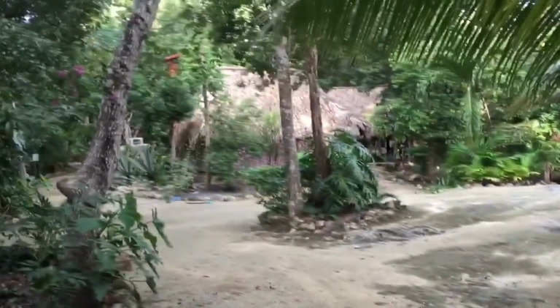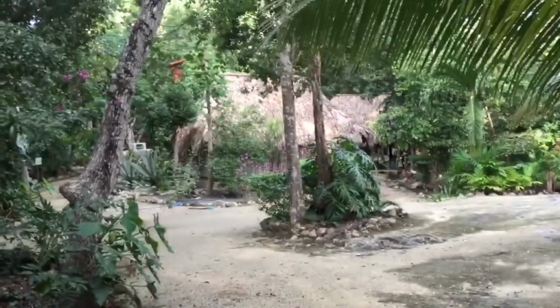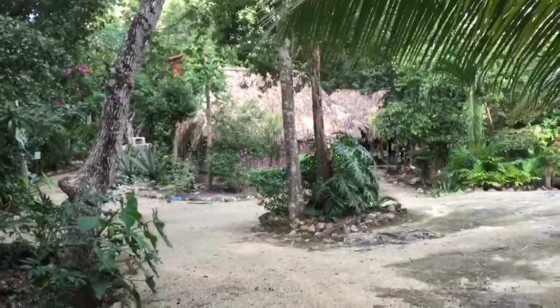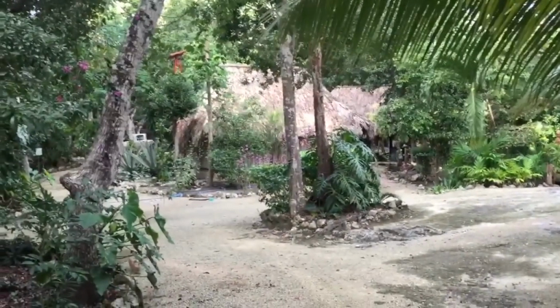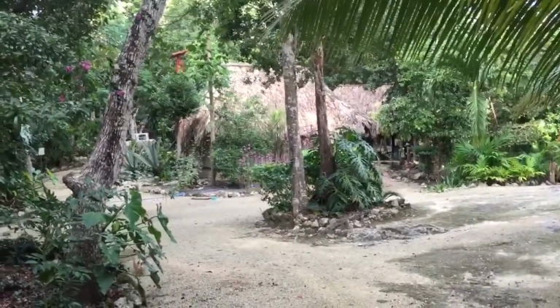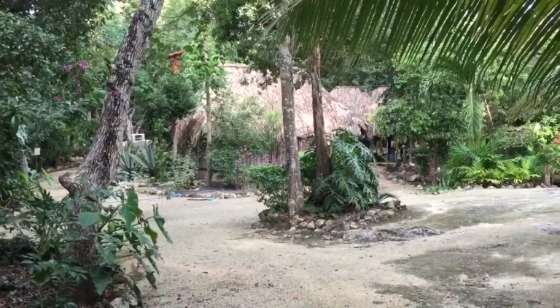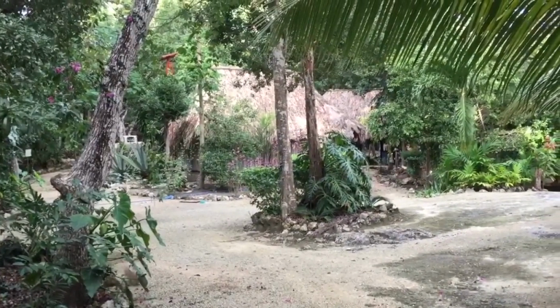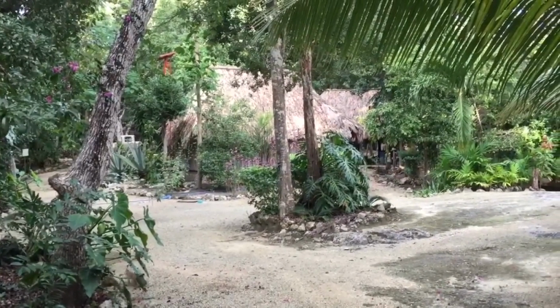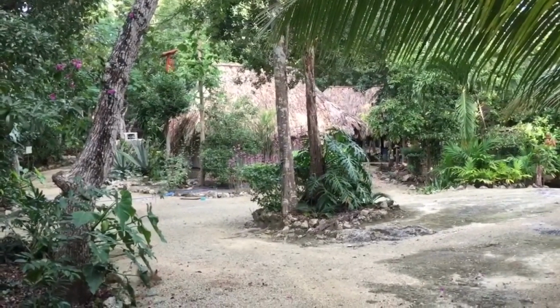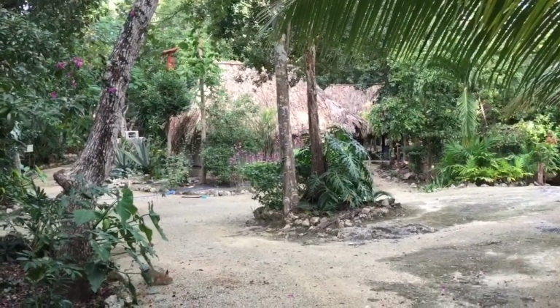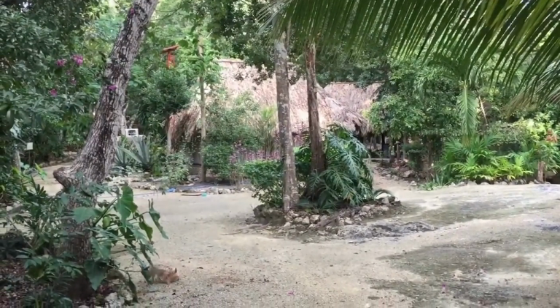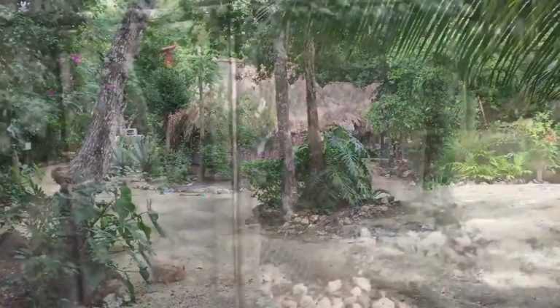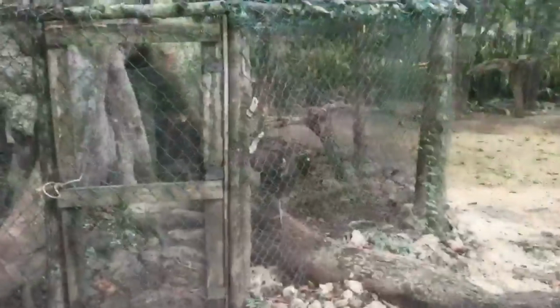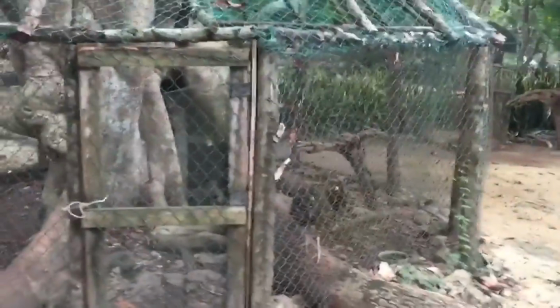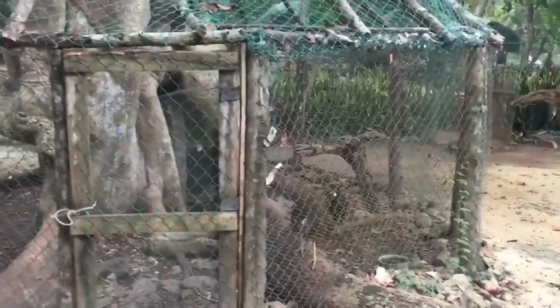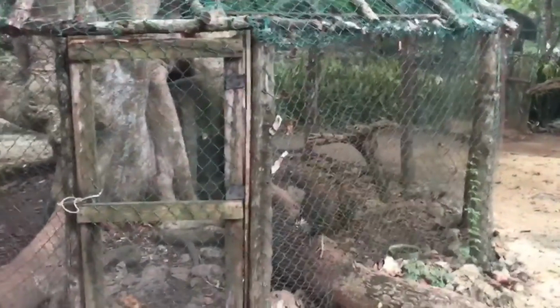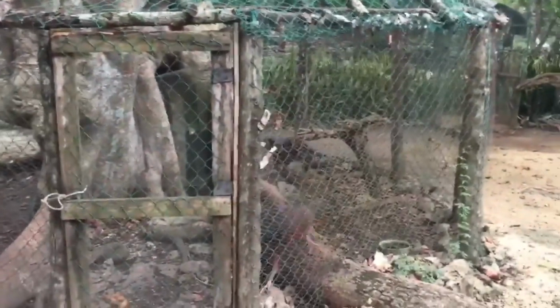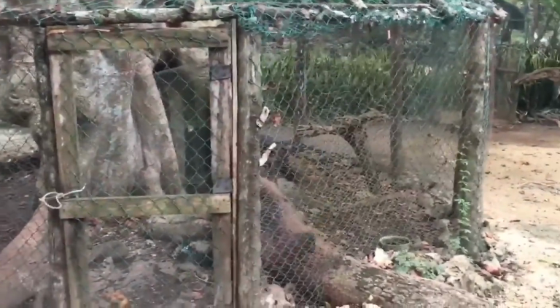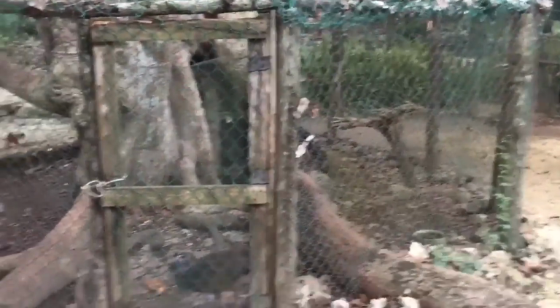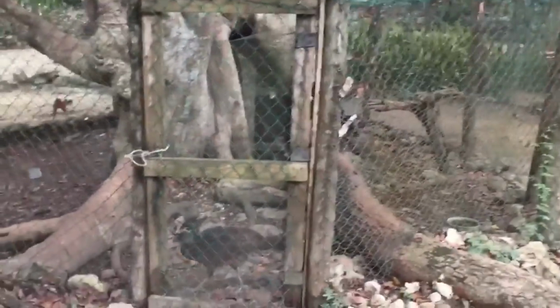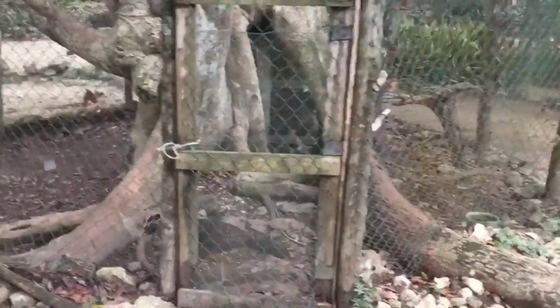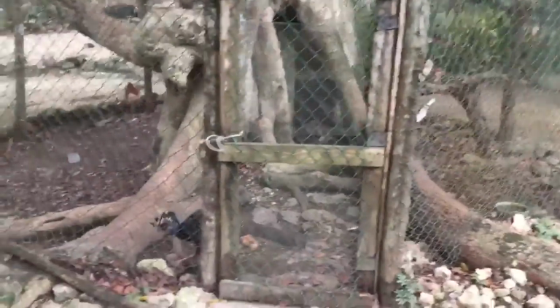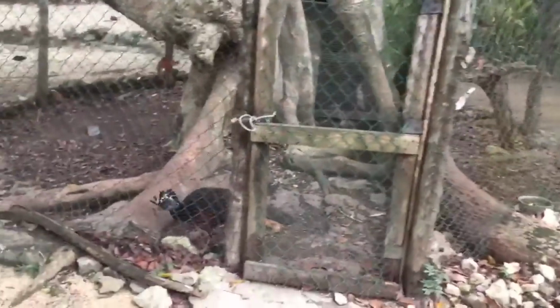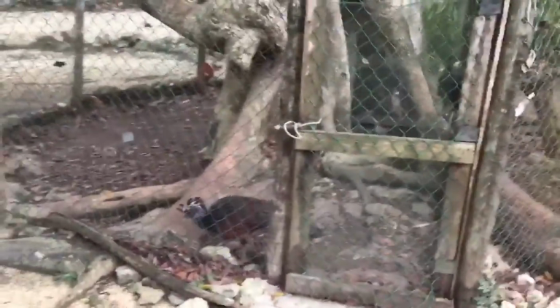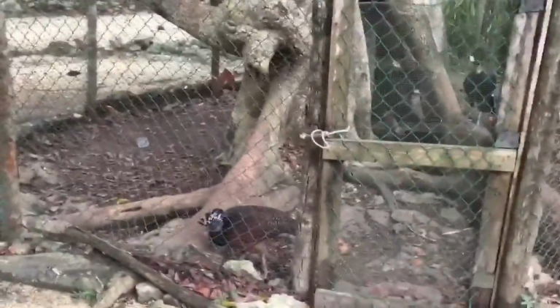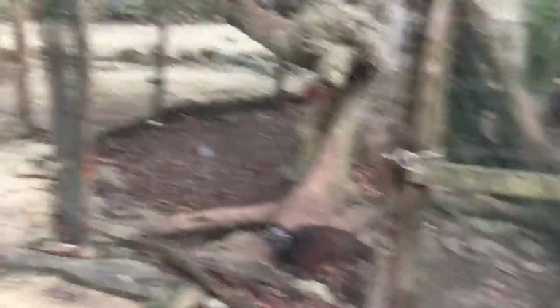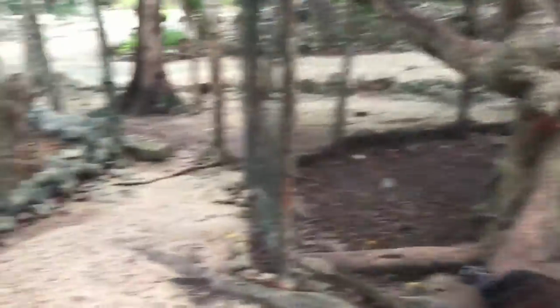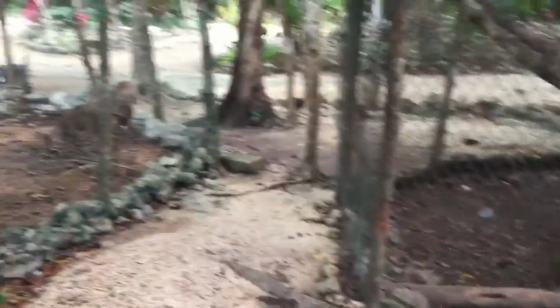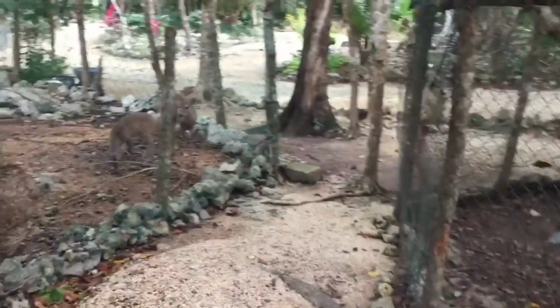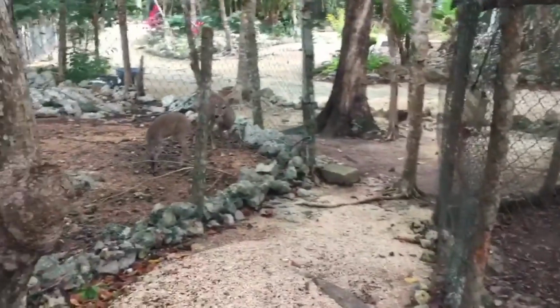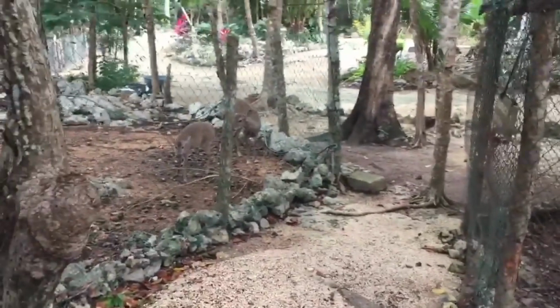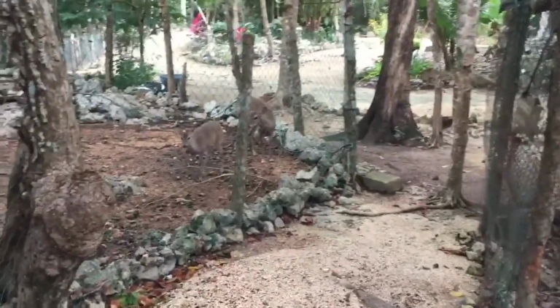Ahí la casita donde viven los chalanes. Hoy es 8 de enero y salgo para España, así que vengo a despedirme de los faisanes y de los venados.